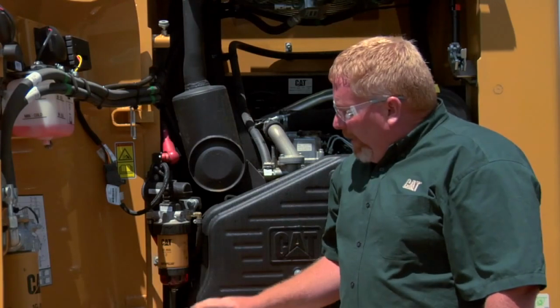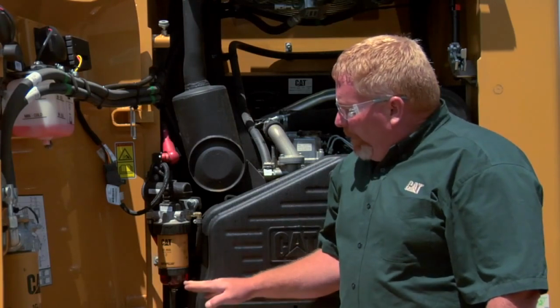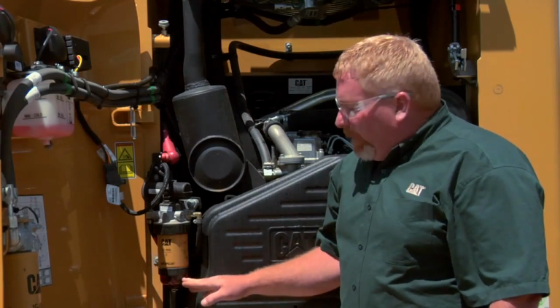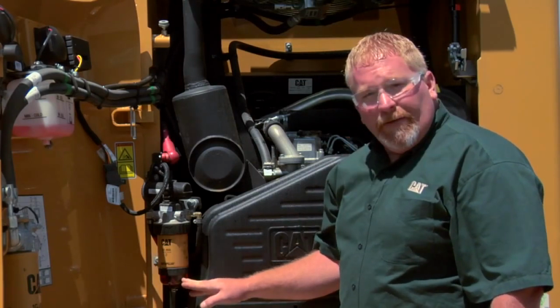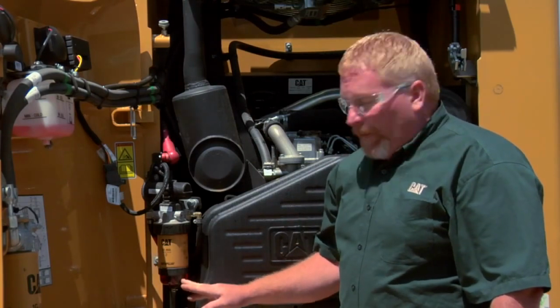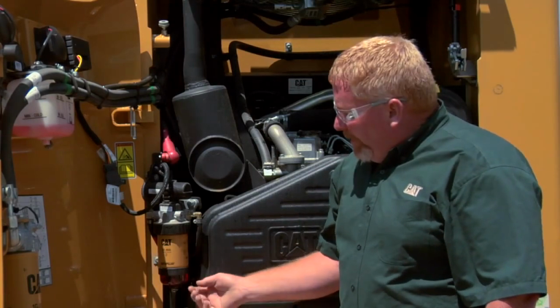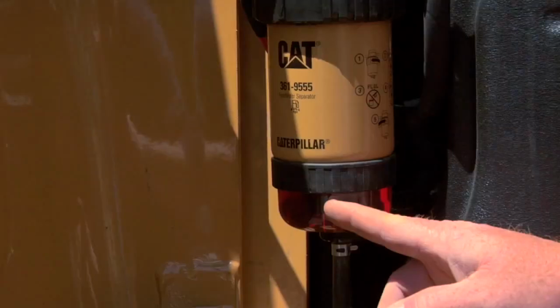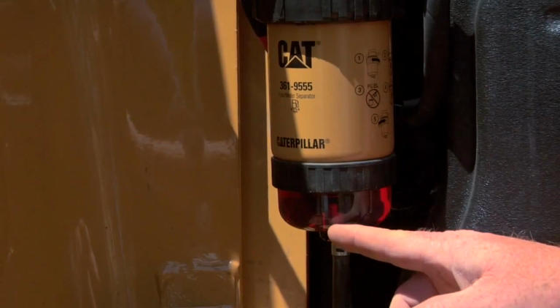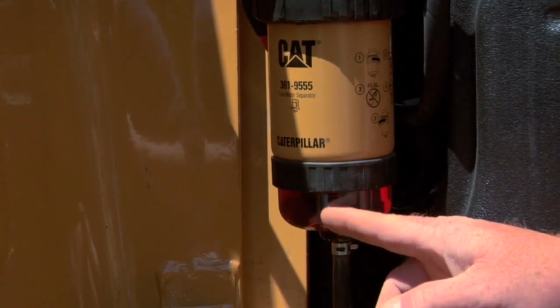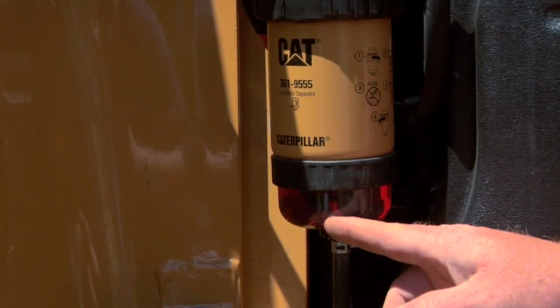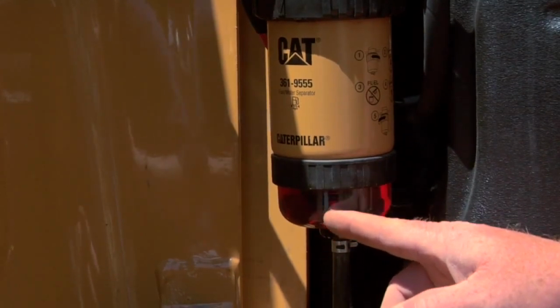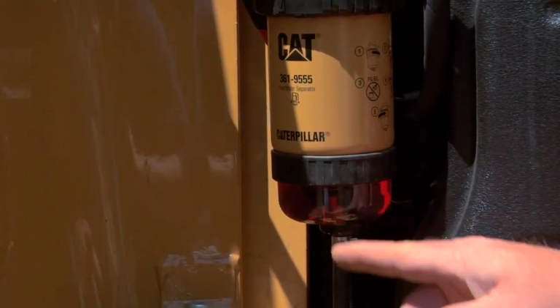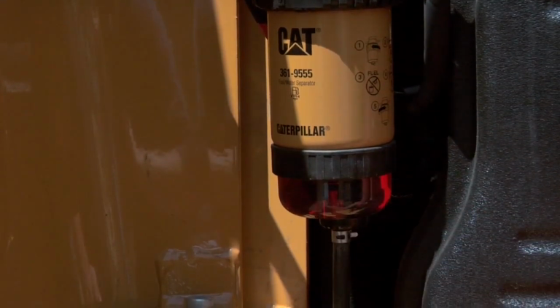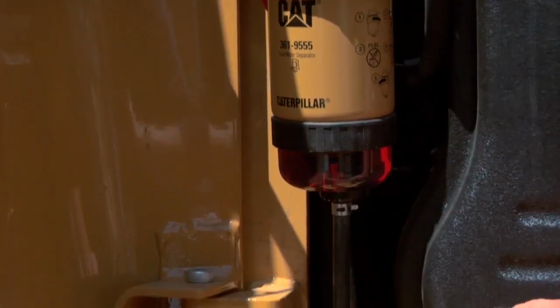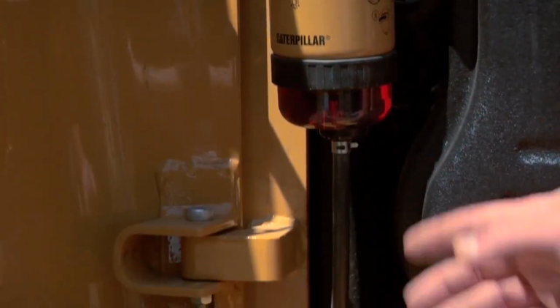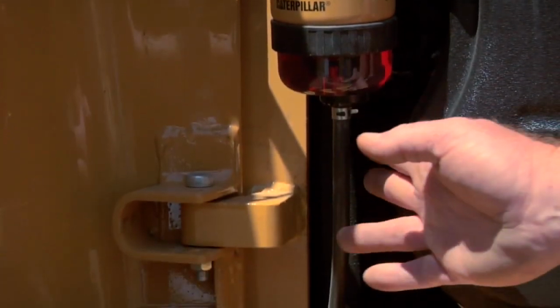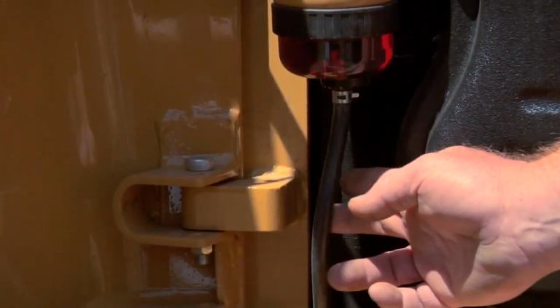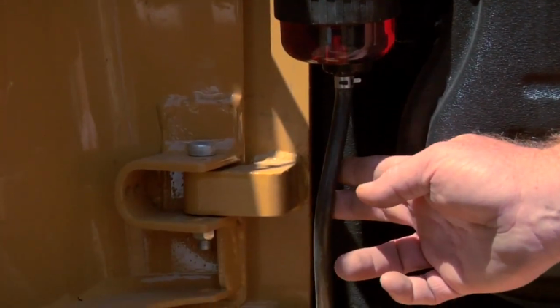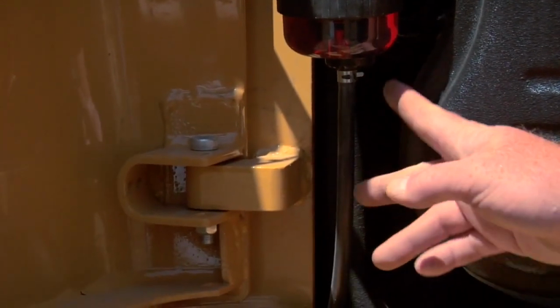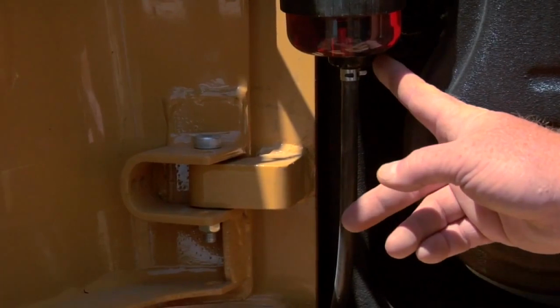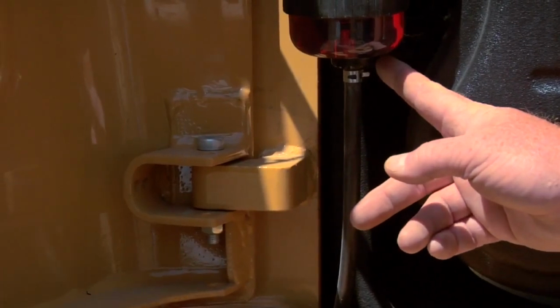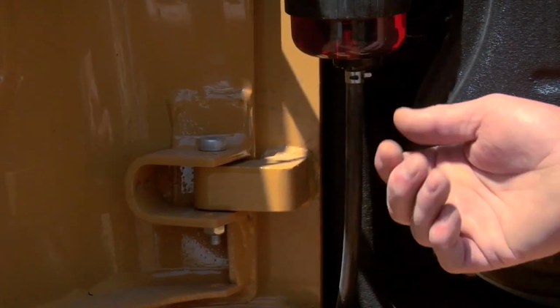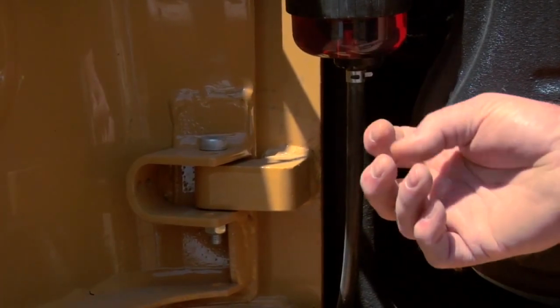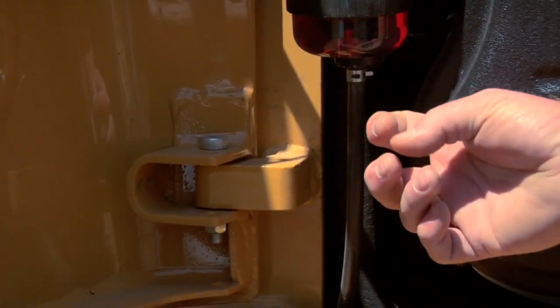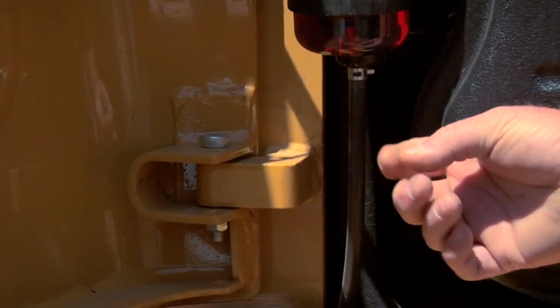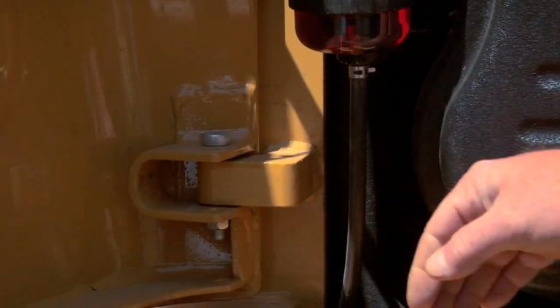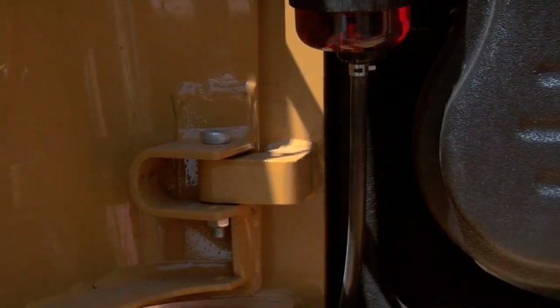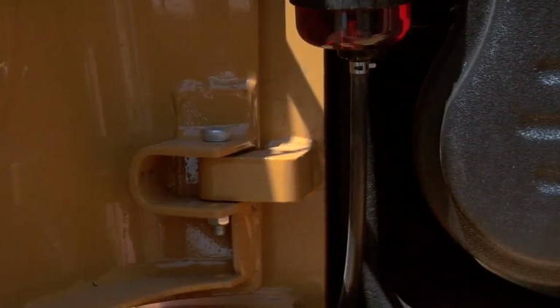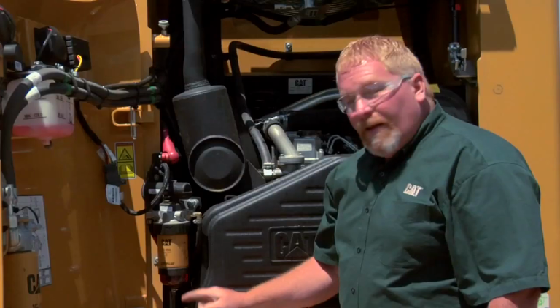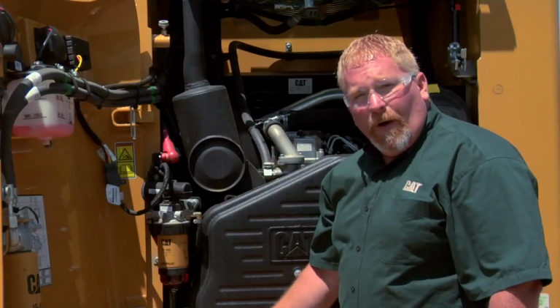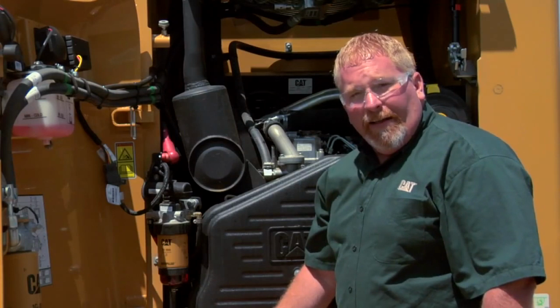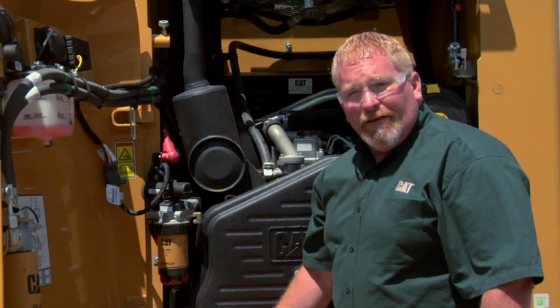What this water filter separator does is it actually collects water in this glass bowl in the bottom that's attached to a hose. This hose has a valve on it, and you can turn this valve to actually drain that water out of the system.